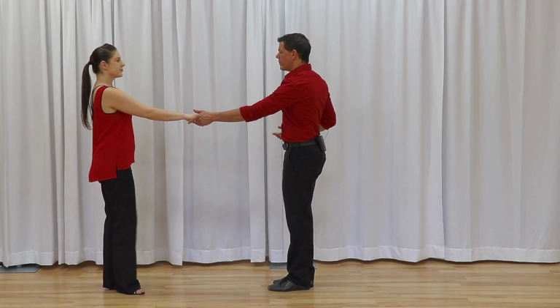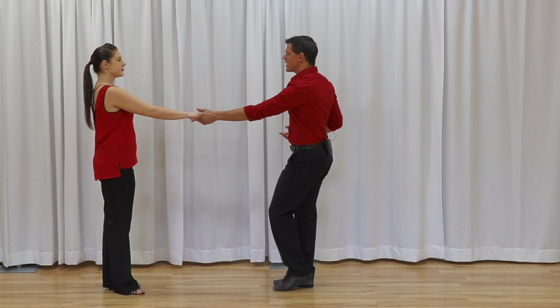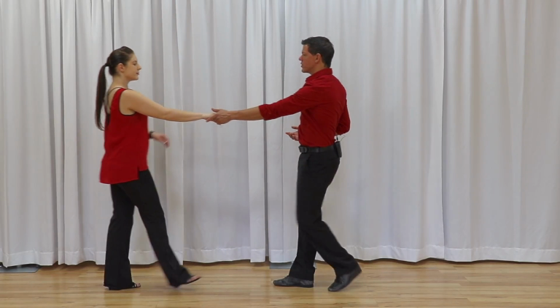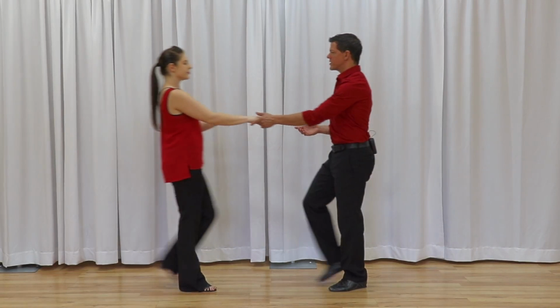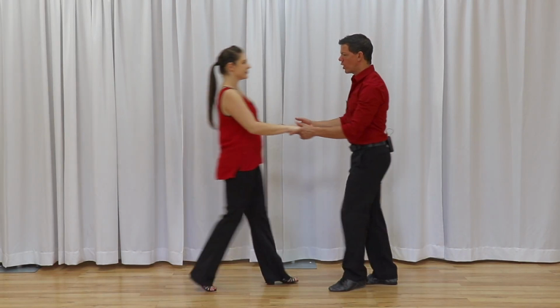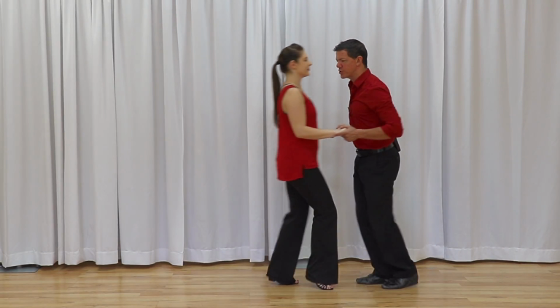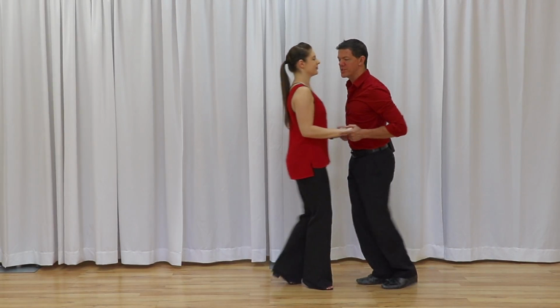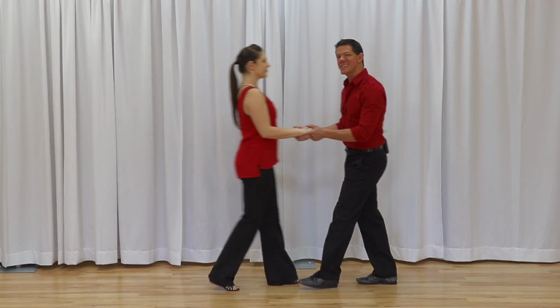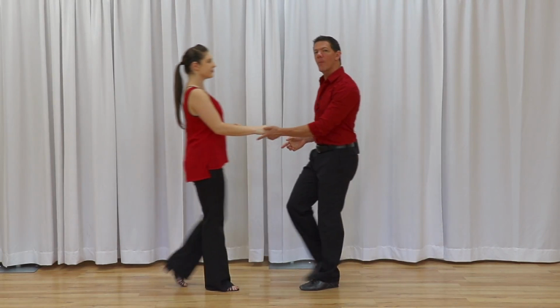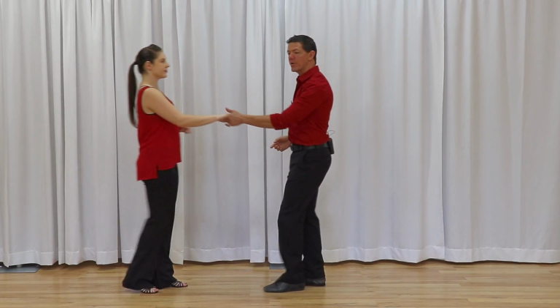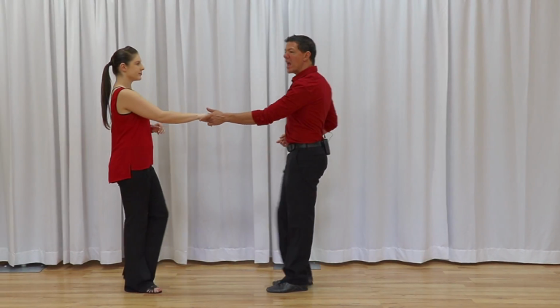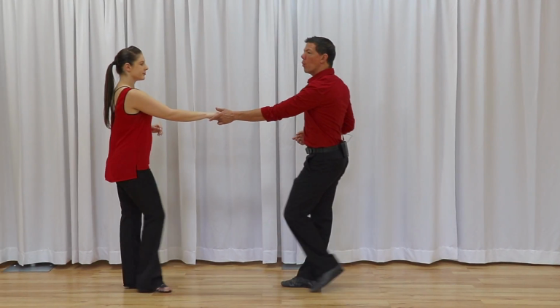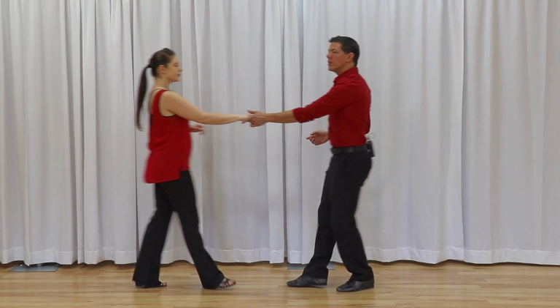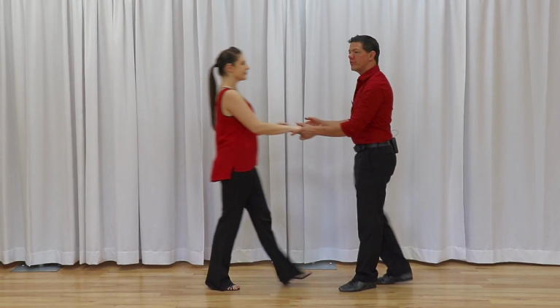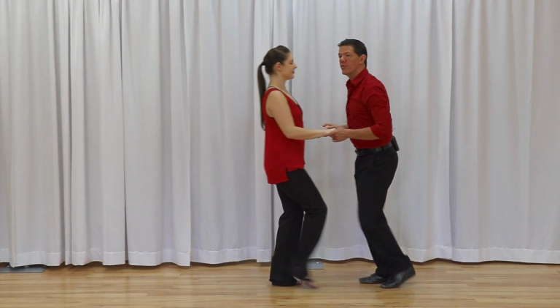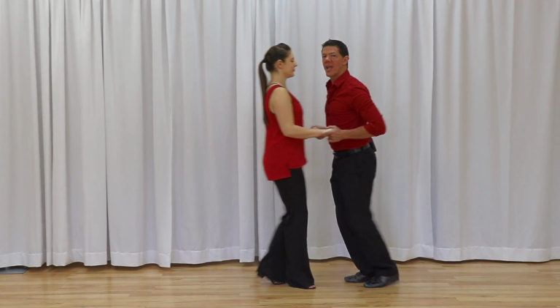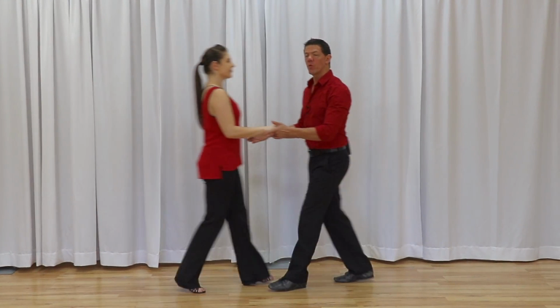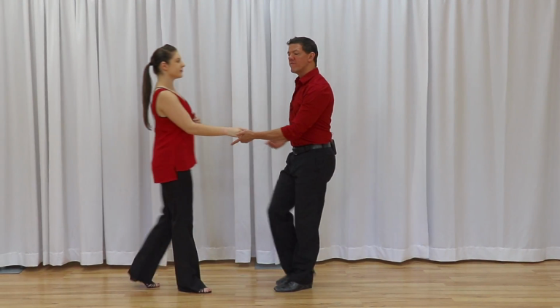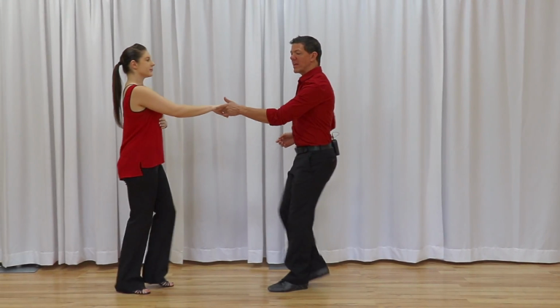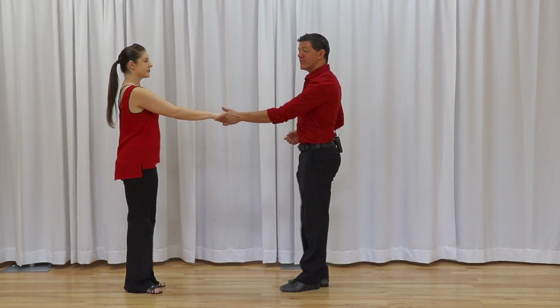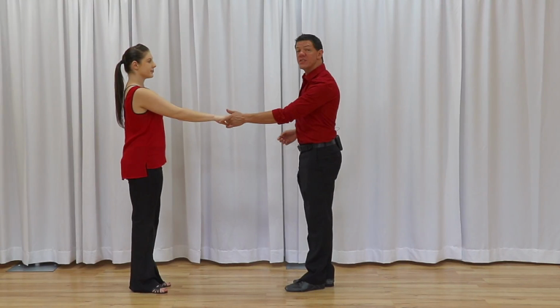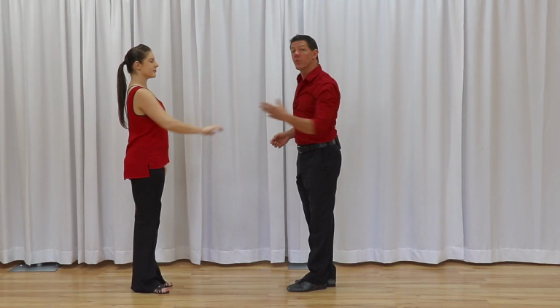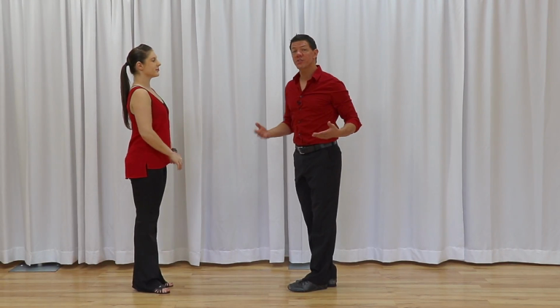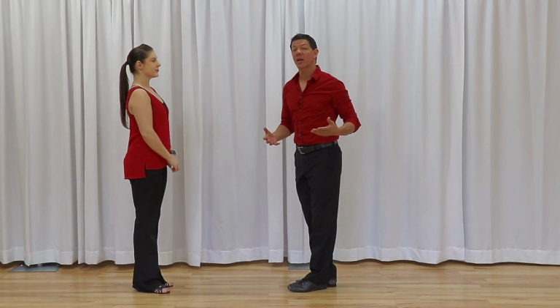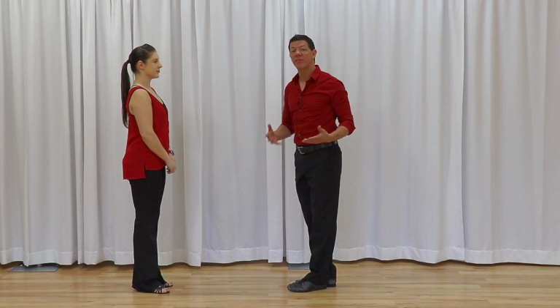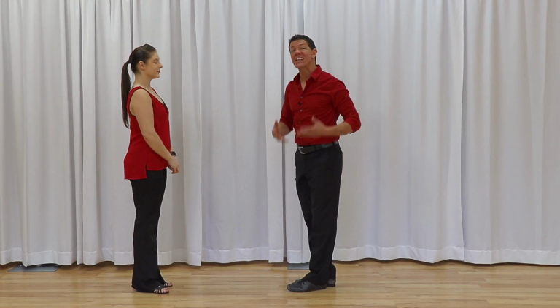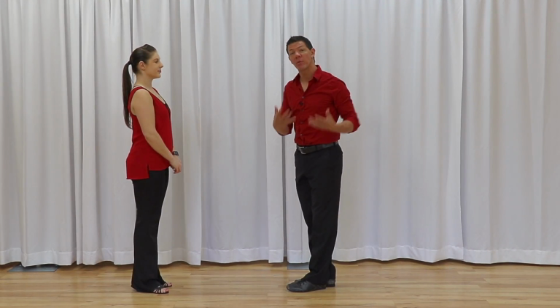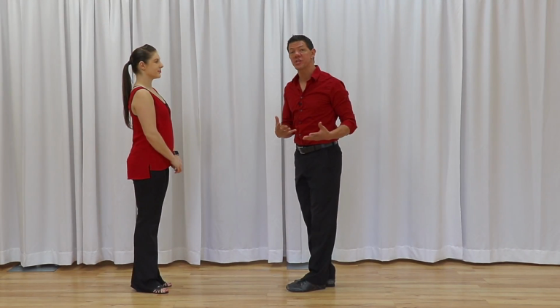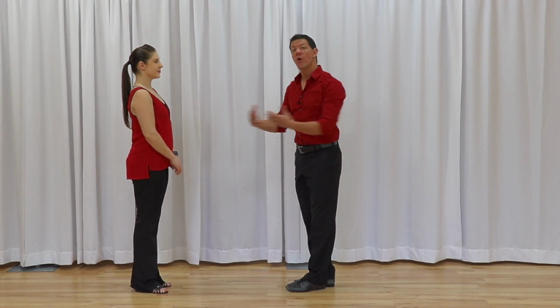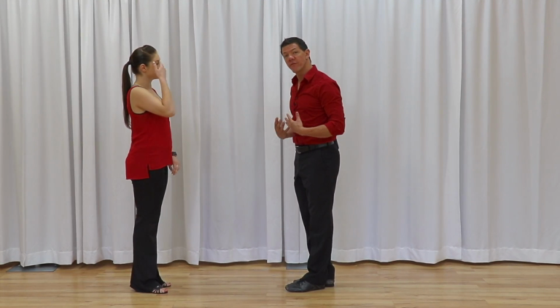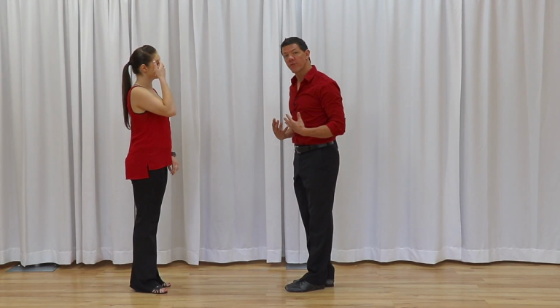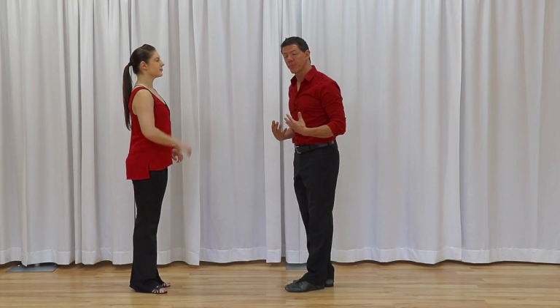The basic for West Coast Swing is often called the sugar push. It's a six count pattern: one, two, three and four, five, and six. For the sake of this video, we're going to talk about a couple of very acceptable variations for the footwork for the sugar push.